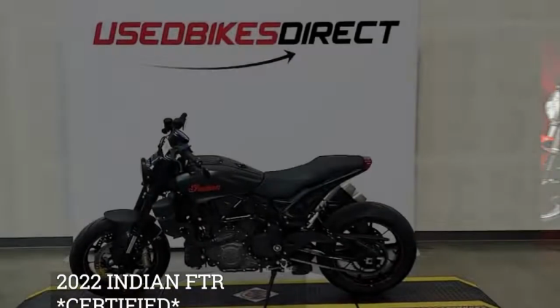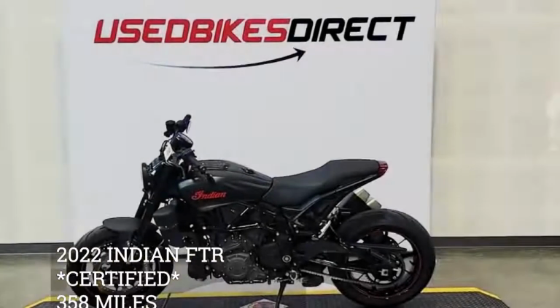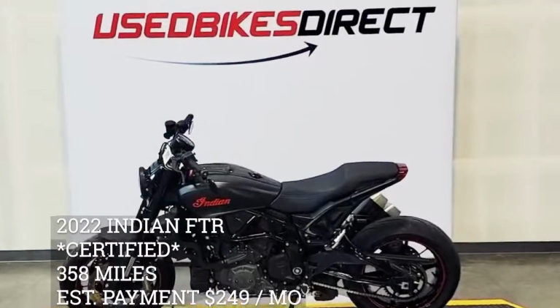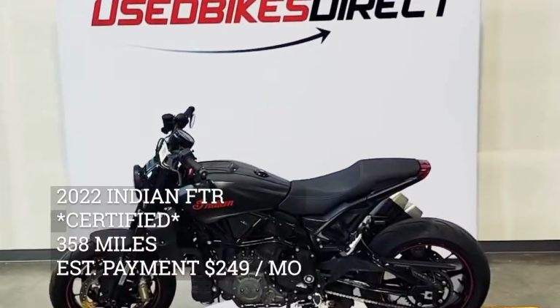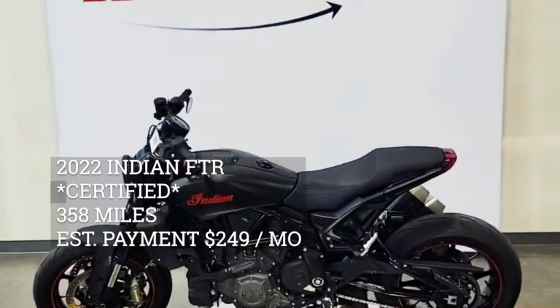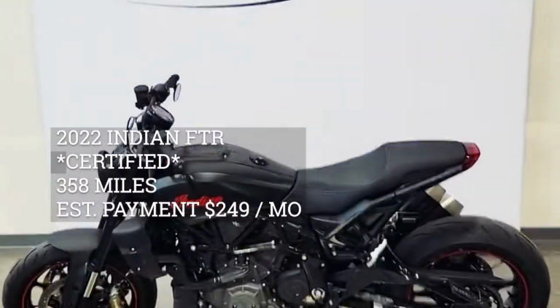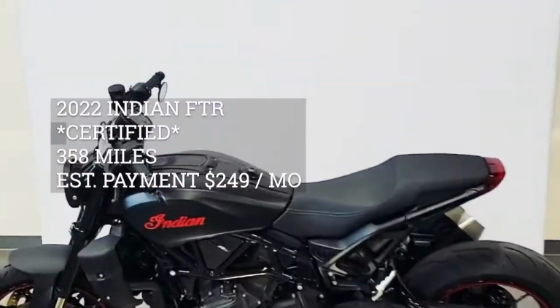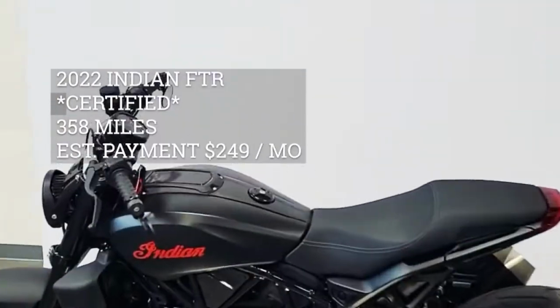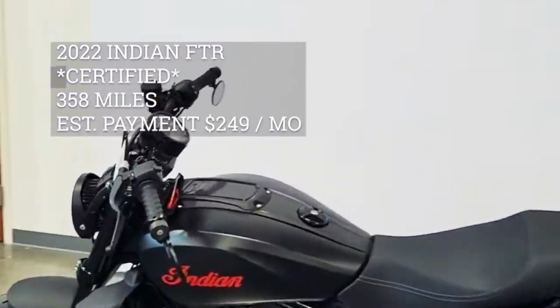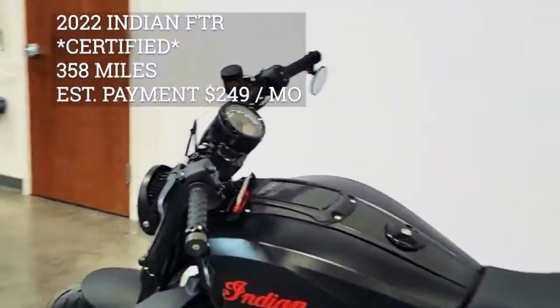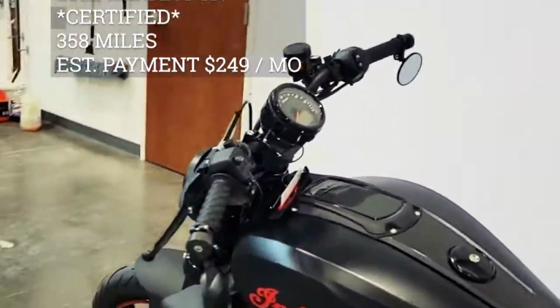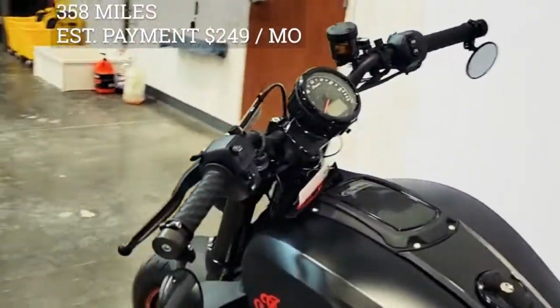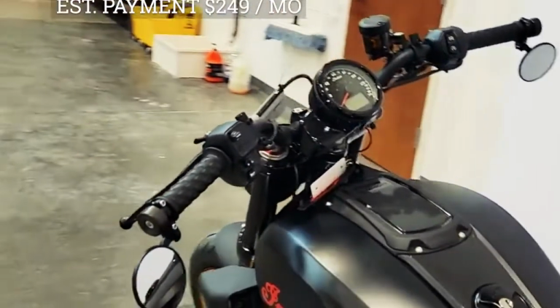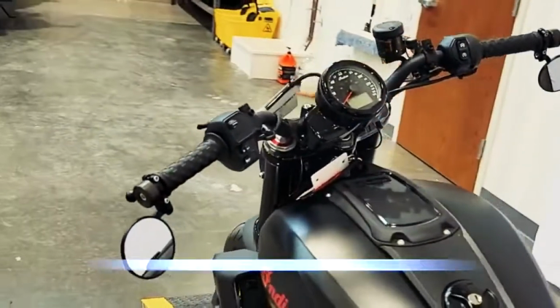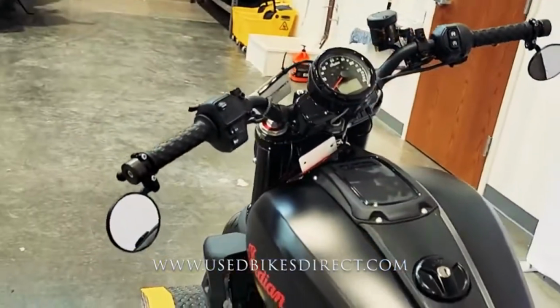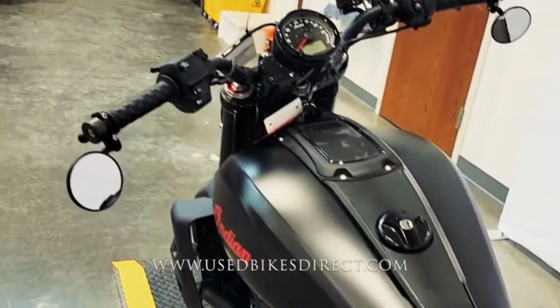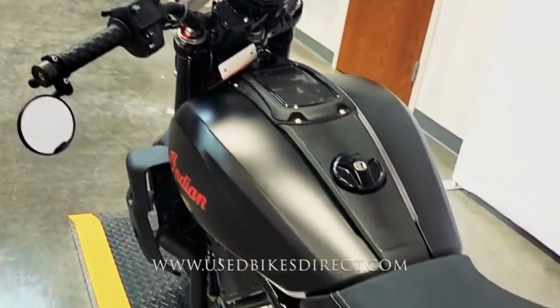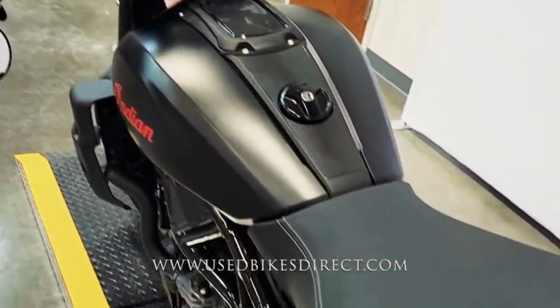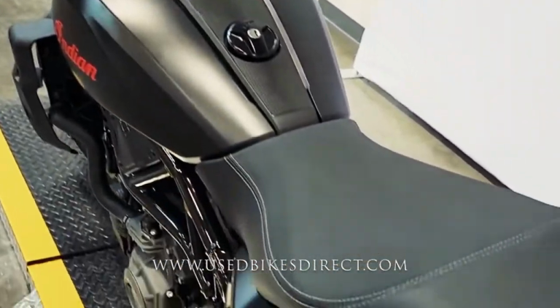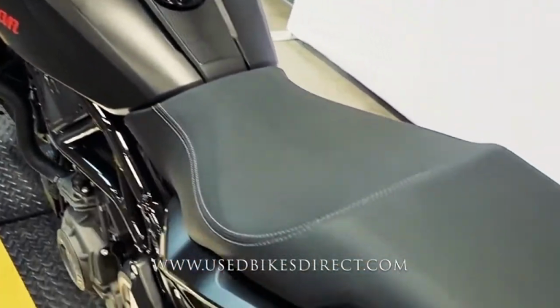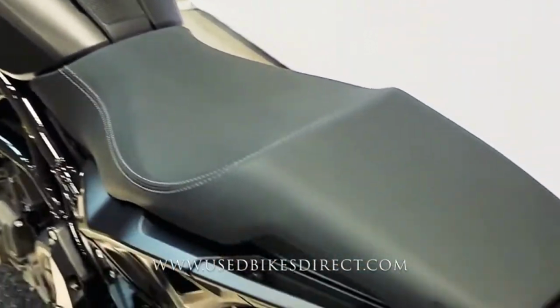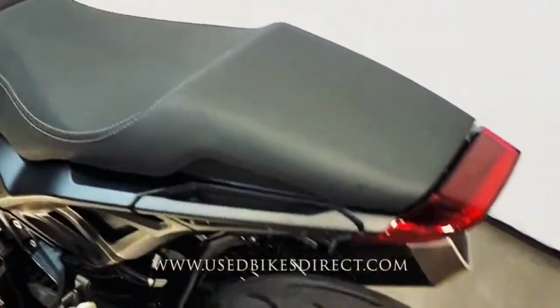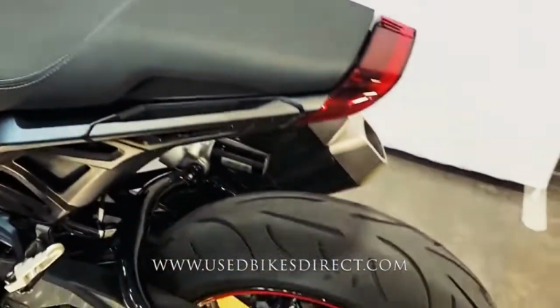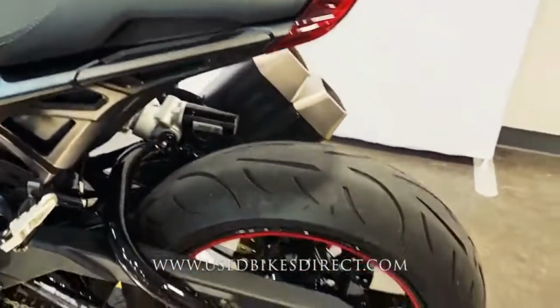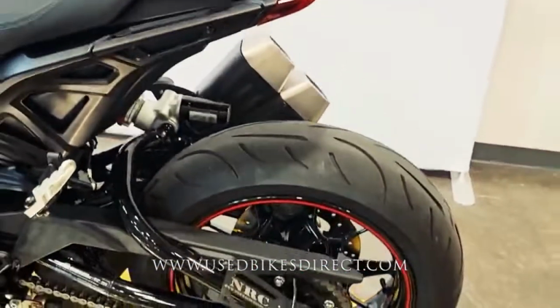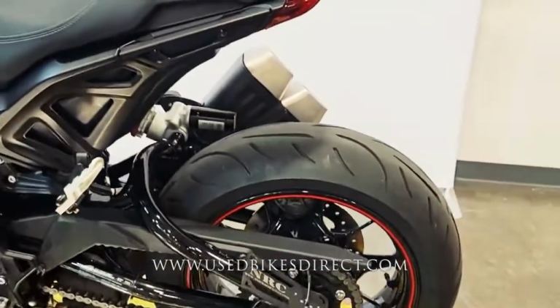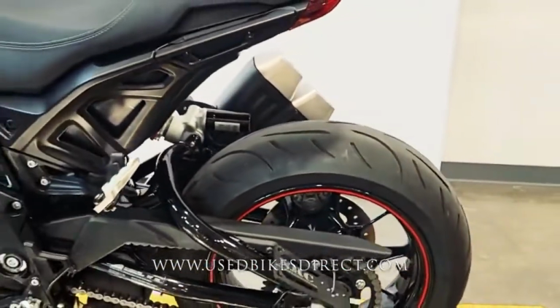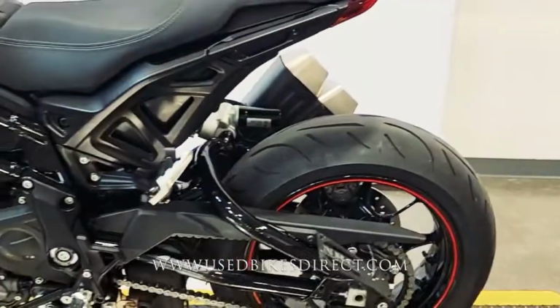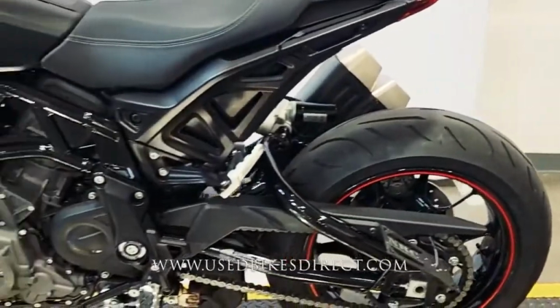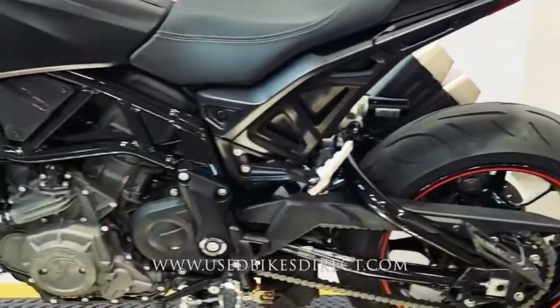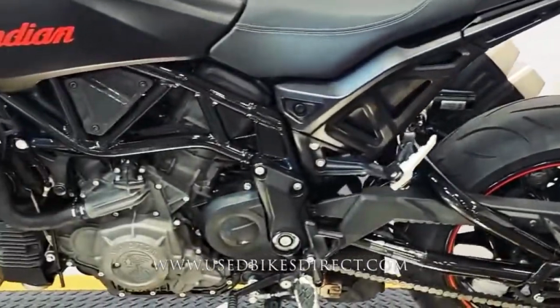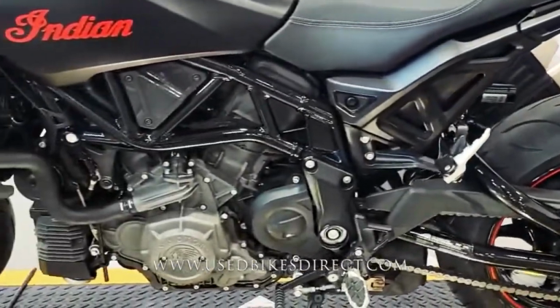Hey again everyone, Nick here at Used Bikes Direct checking out this 22 Indian FTR. Hop on the website usedbikesdirect.com to see those detailed photos and specs. Give us a call with any questions at 866-576-2453.